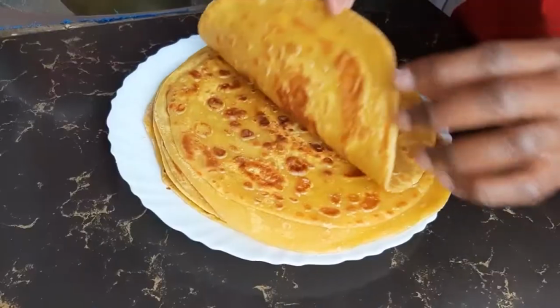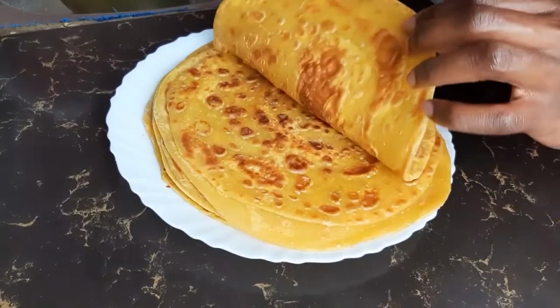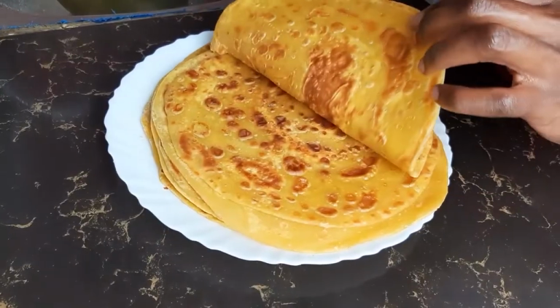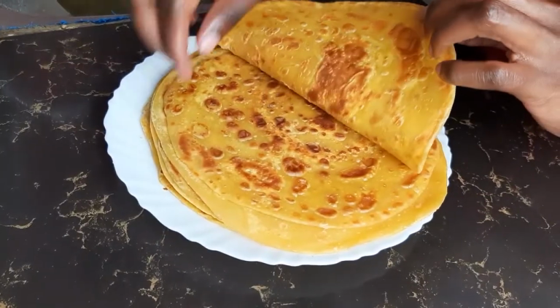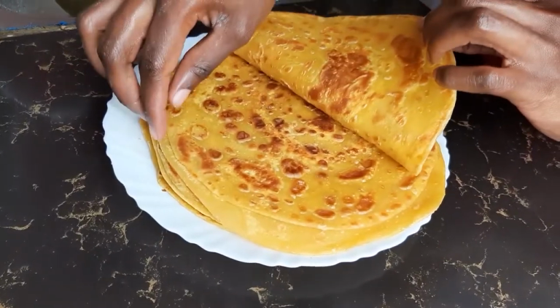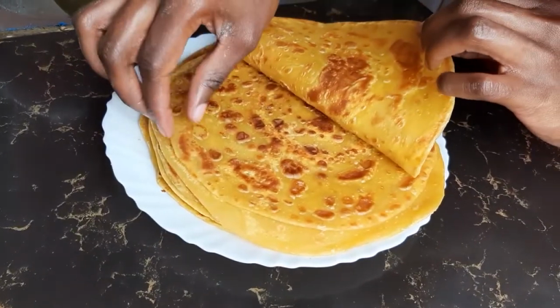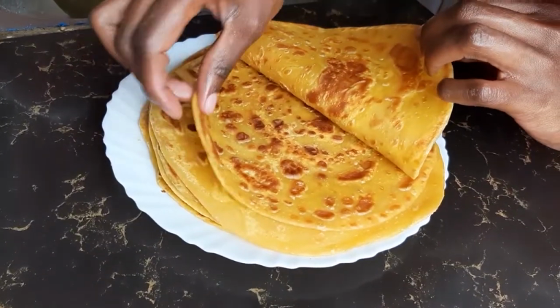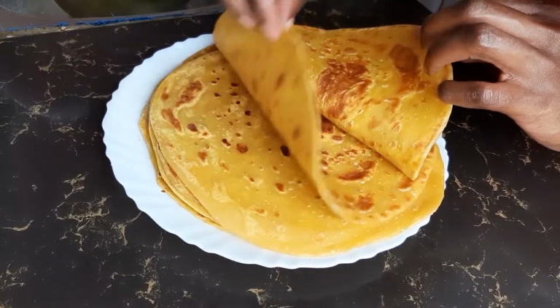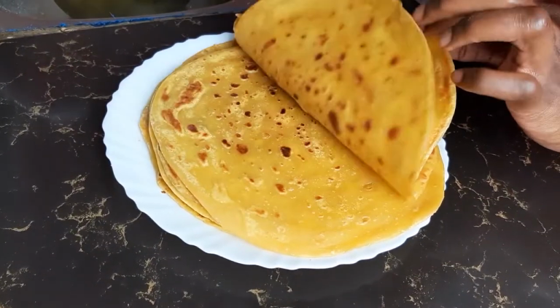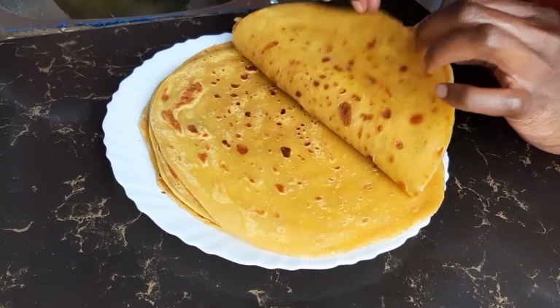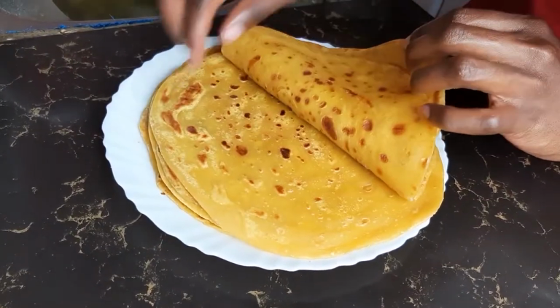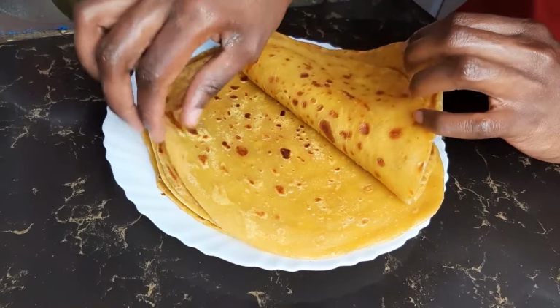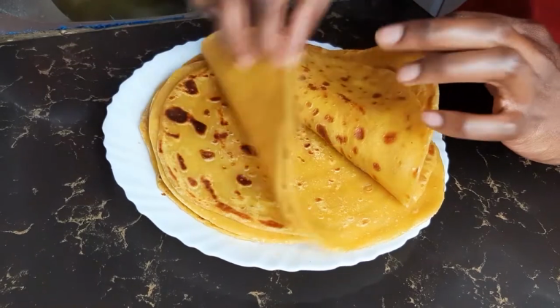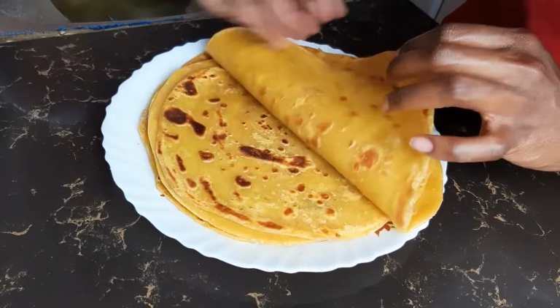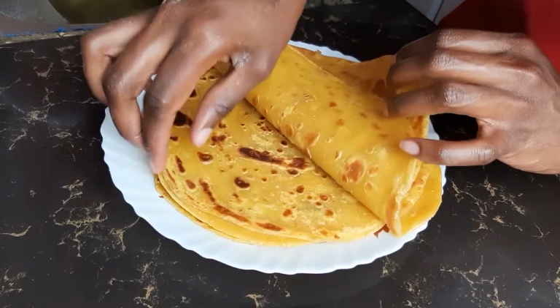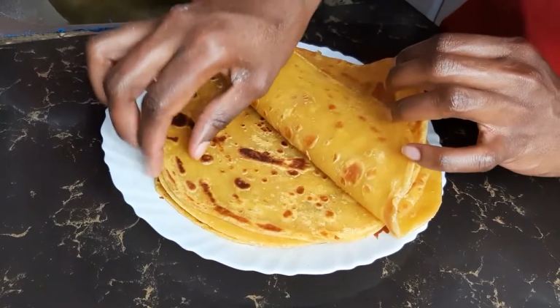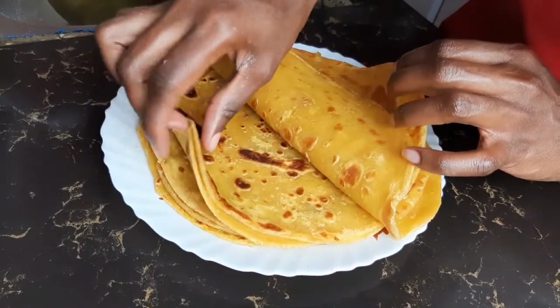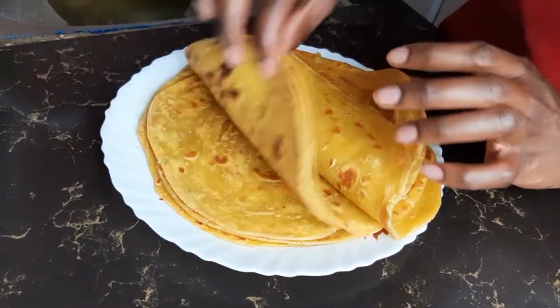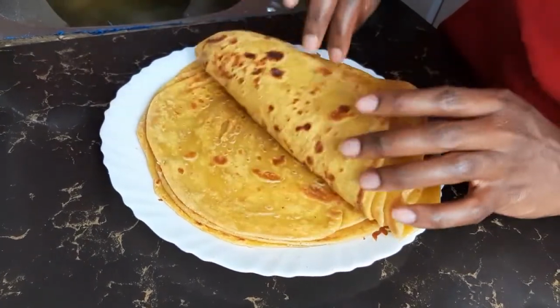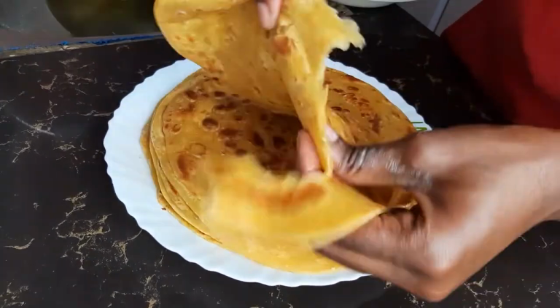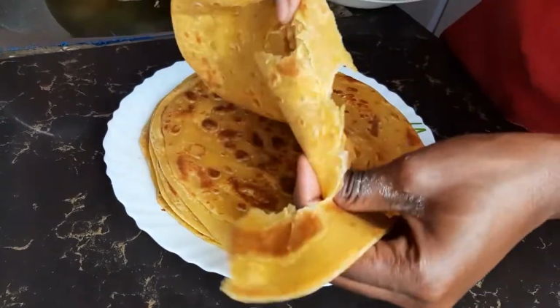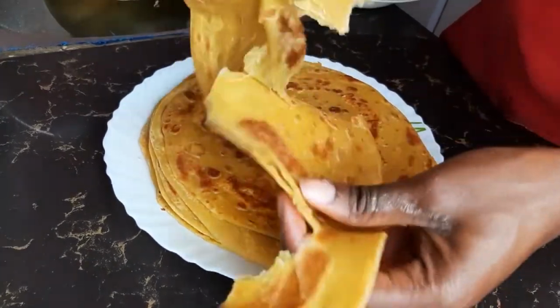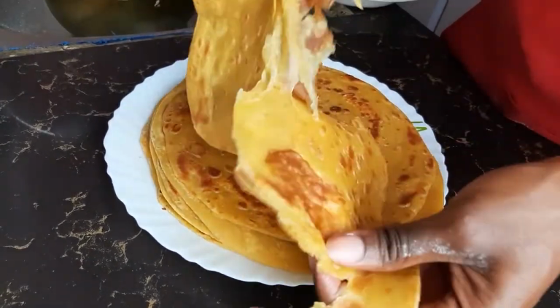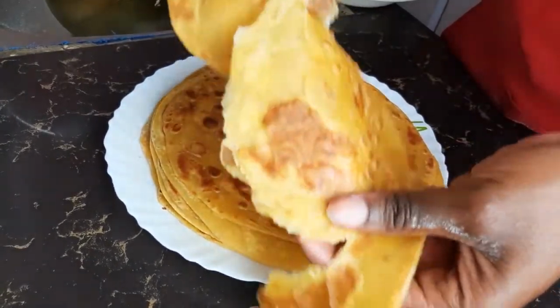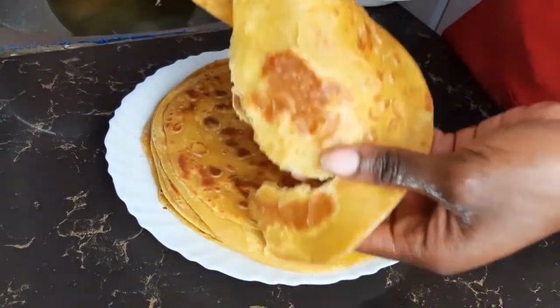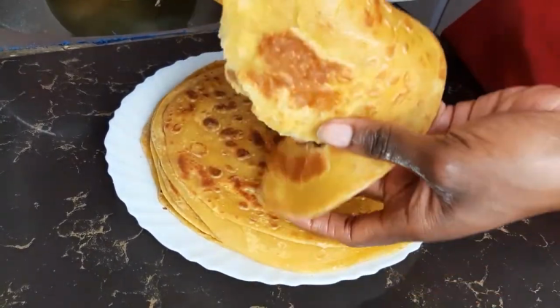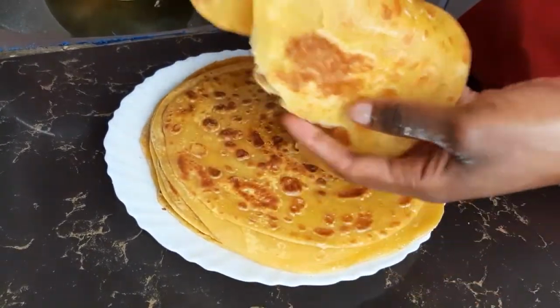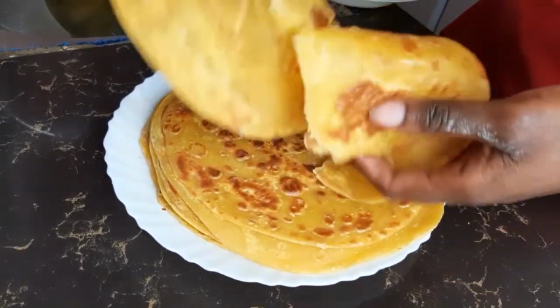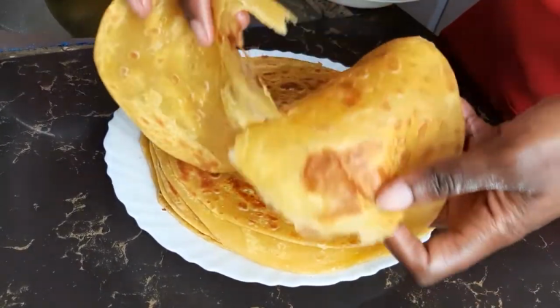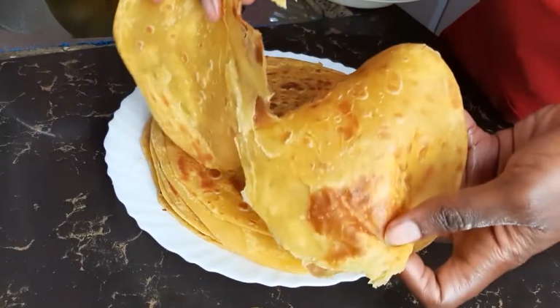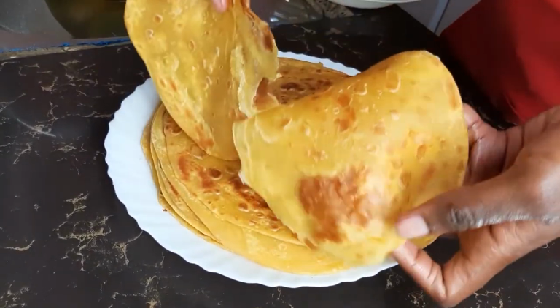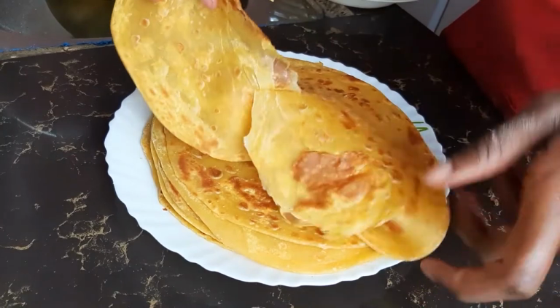And that's it, guys. Our chapattis are ready — very soft, very foldable, and they have layers. Thank you for watching.